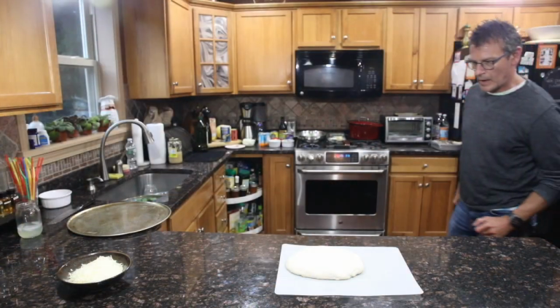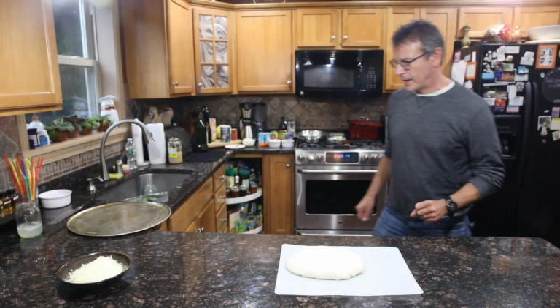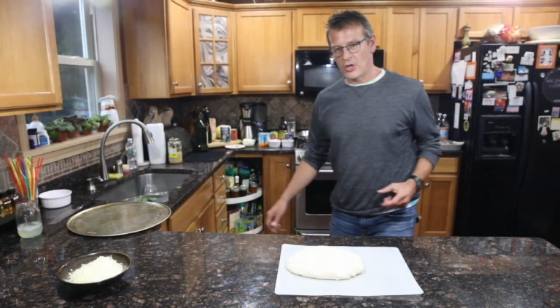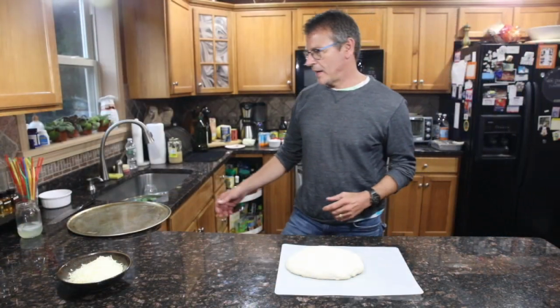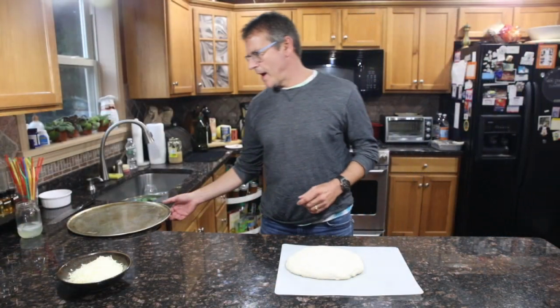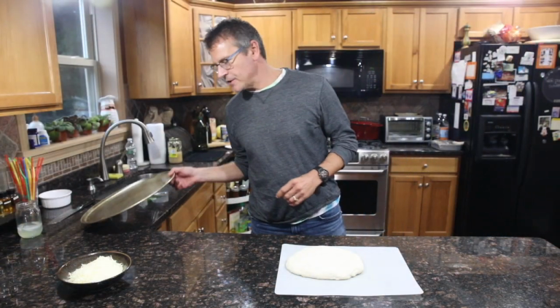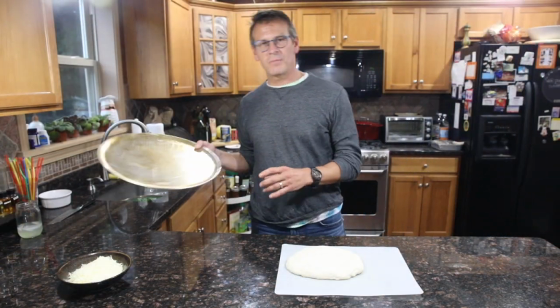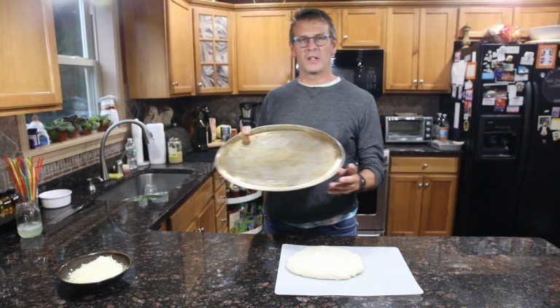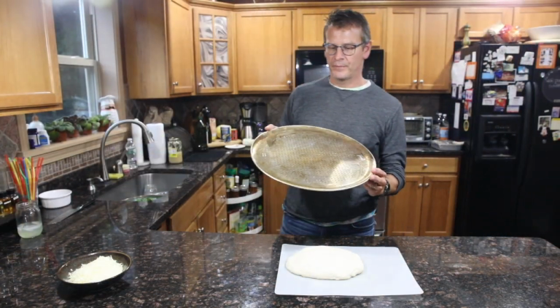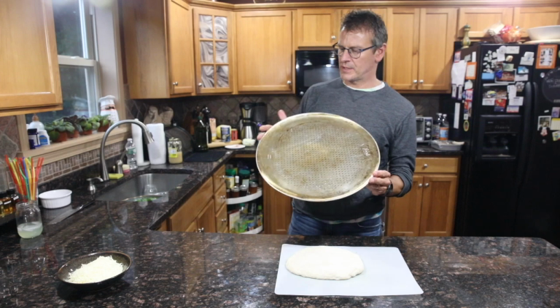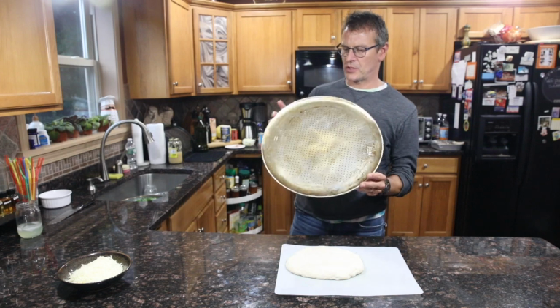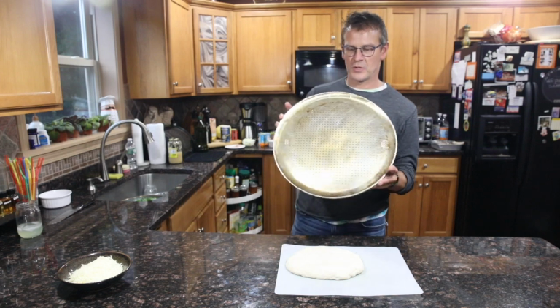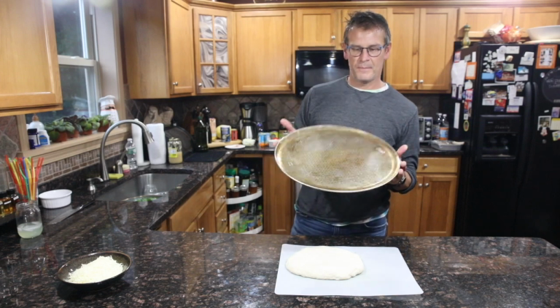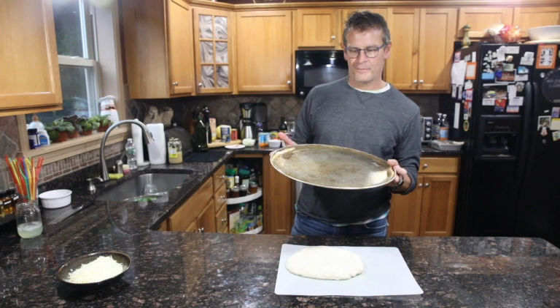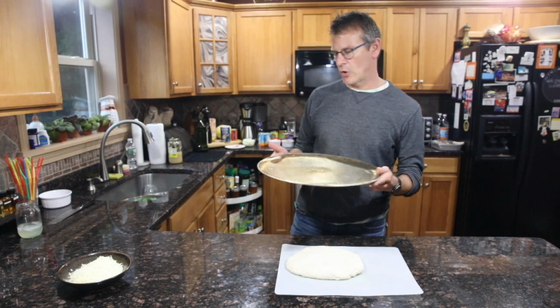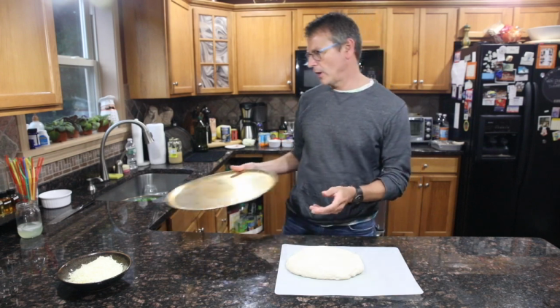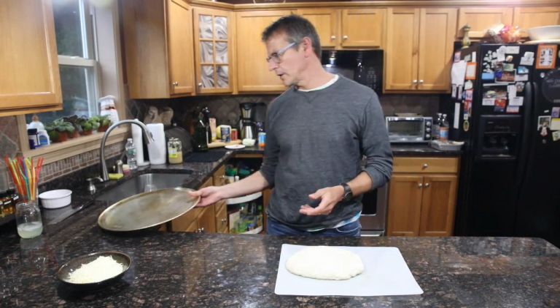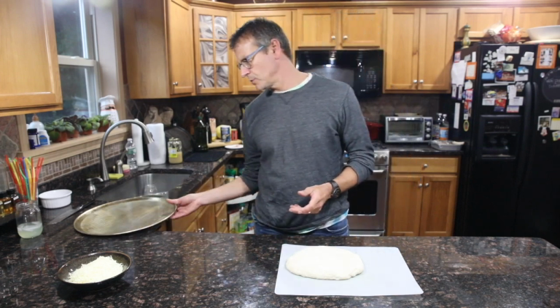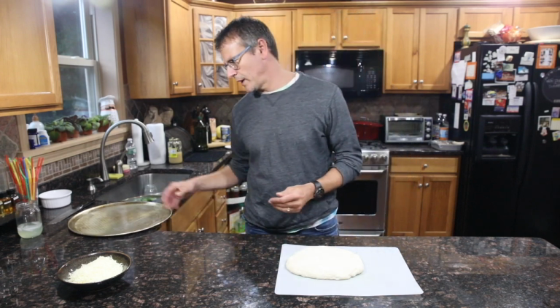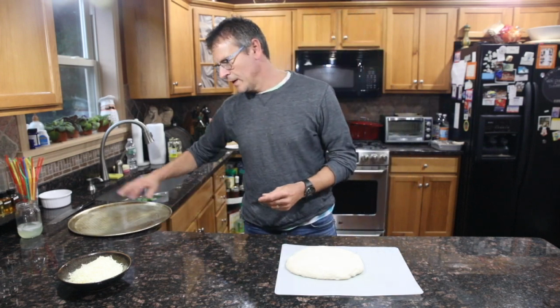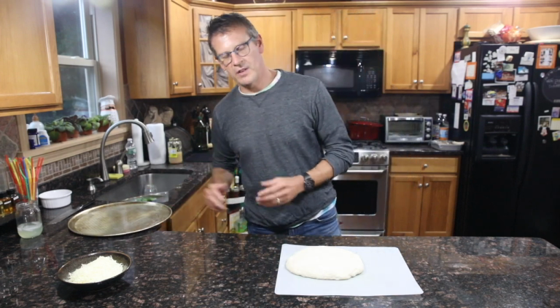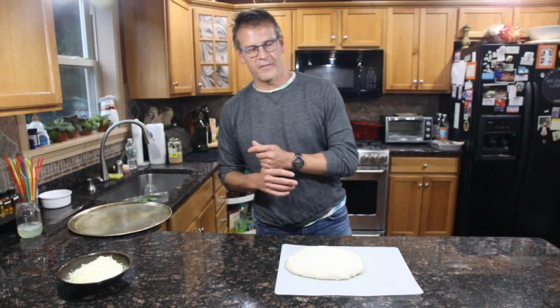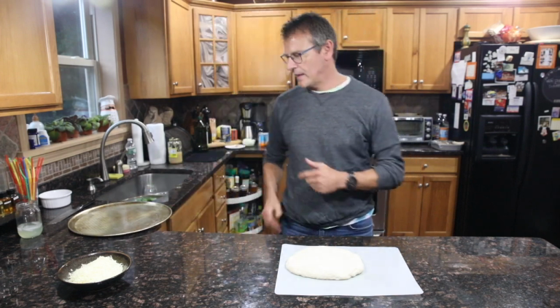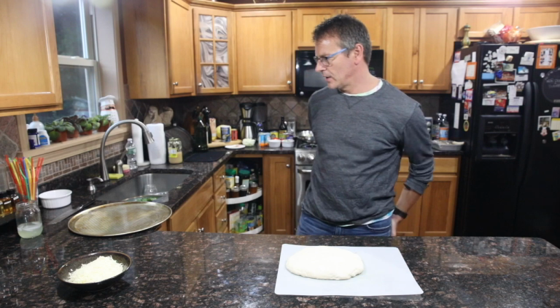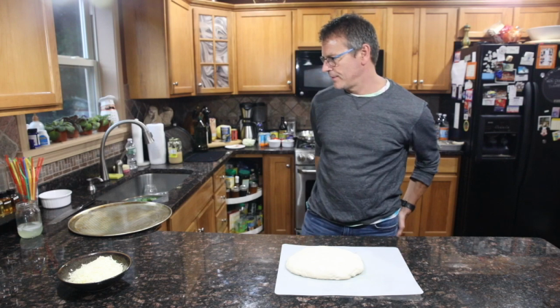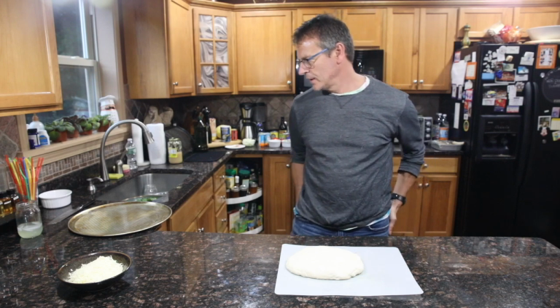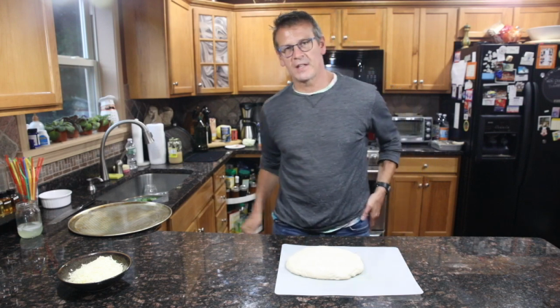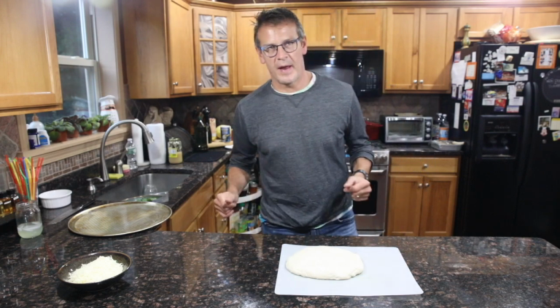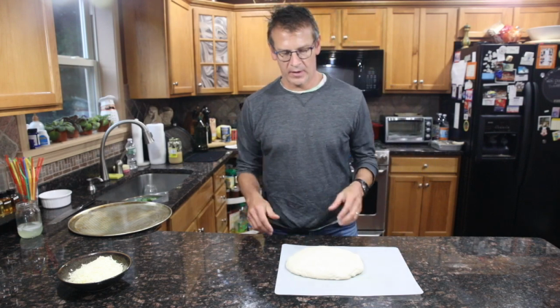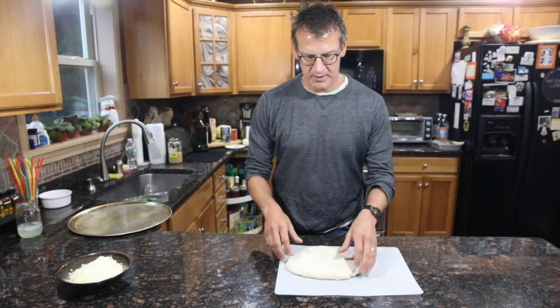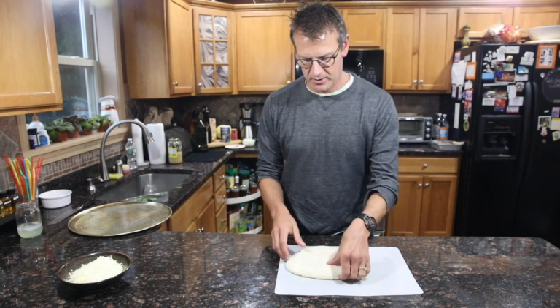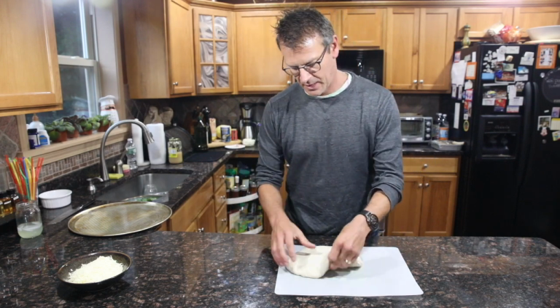Alright, we're going to get our dough onto the pan. First I put a little grease — I usually use coconut oil or a little shortening. Just a very fine layer of grease on the pan so that the pizza dough doesn't stick.